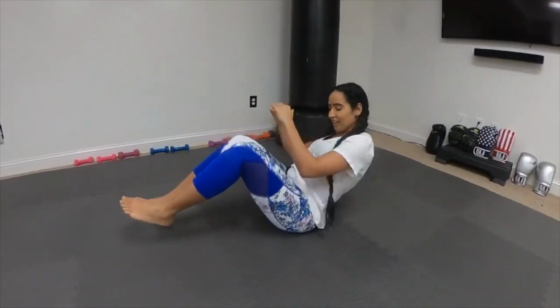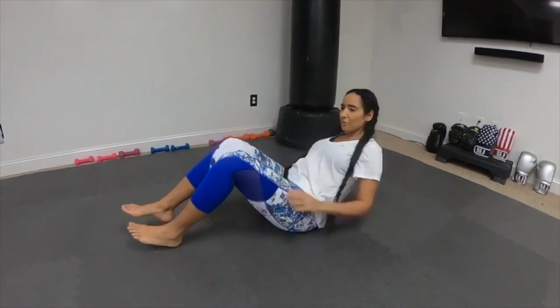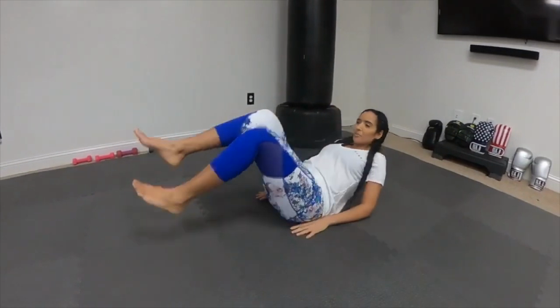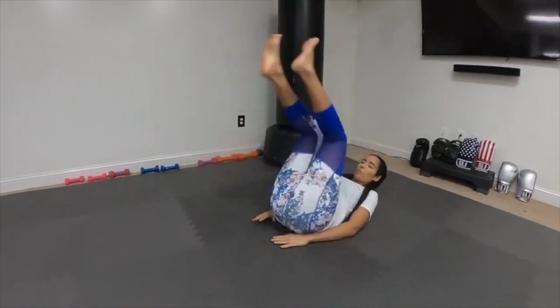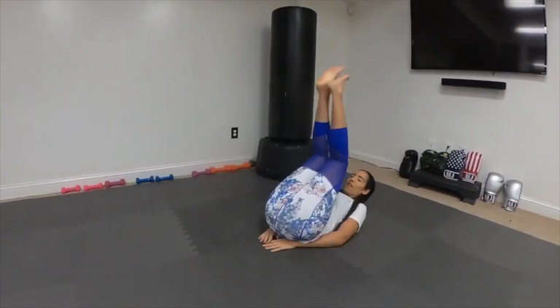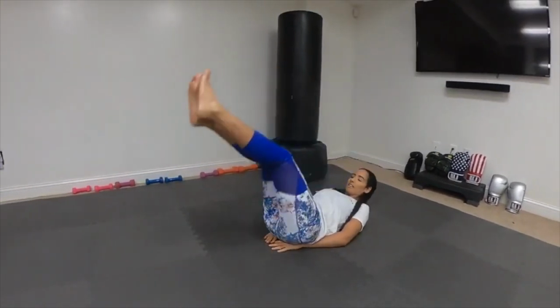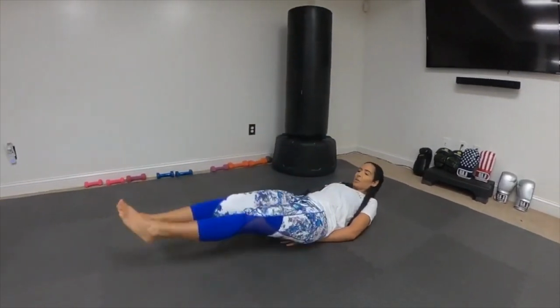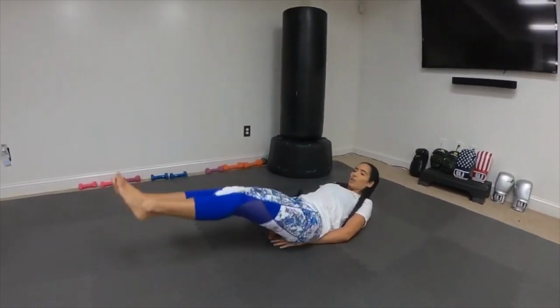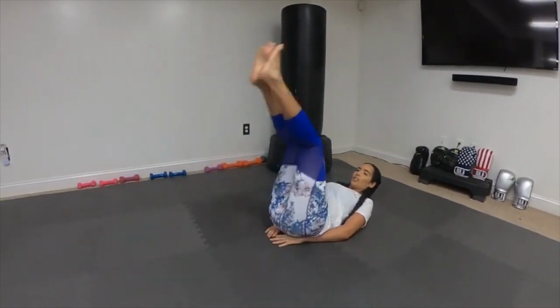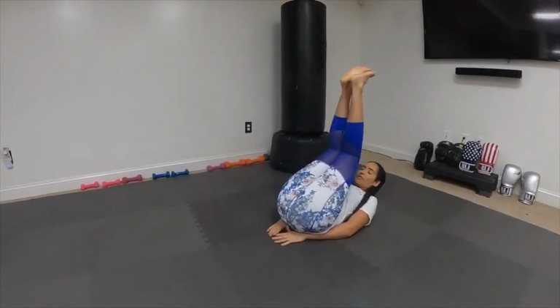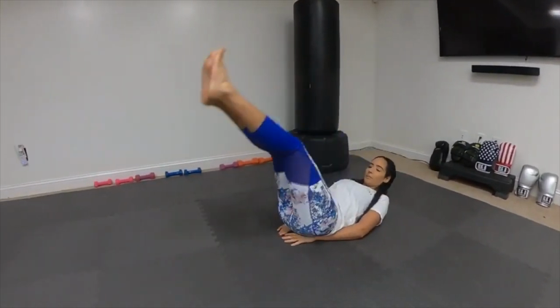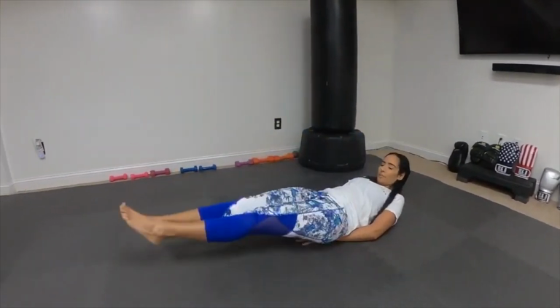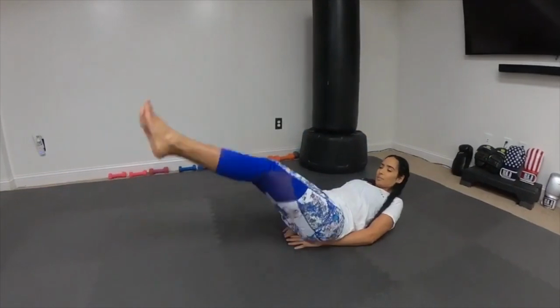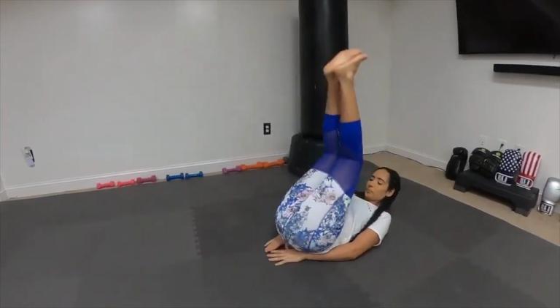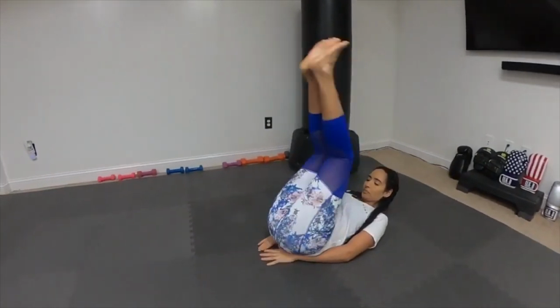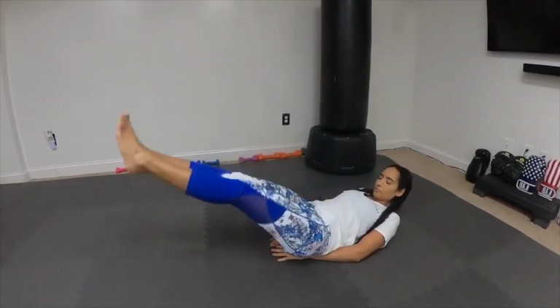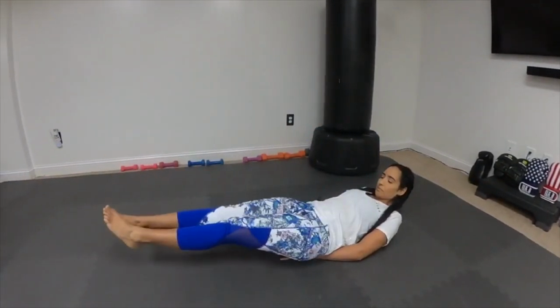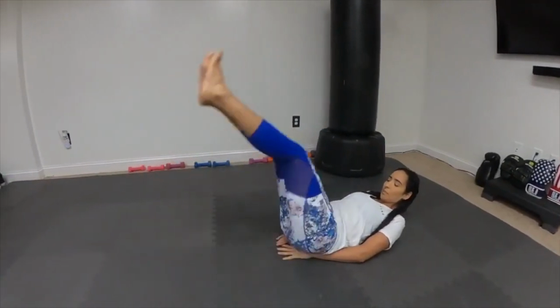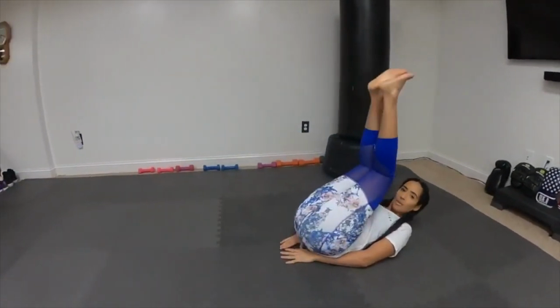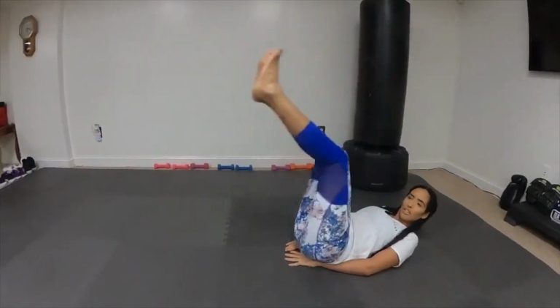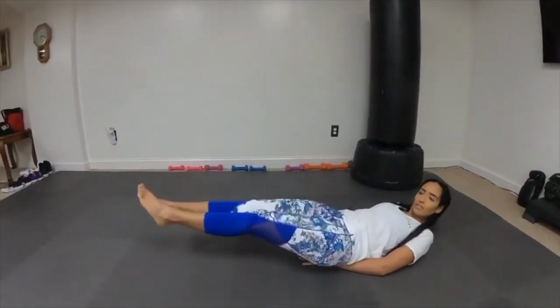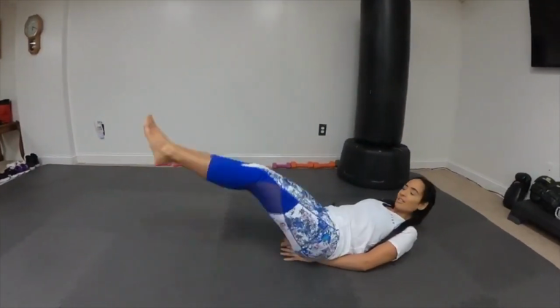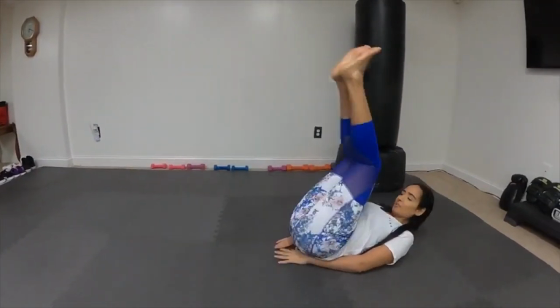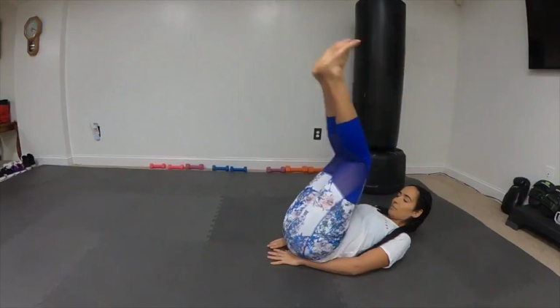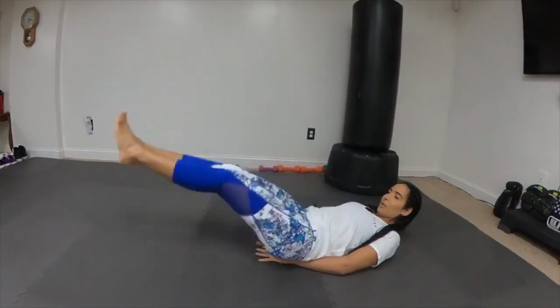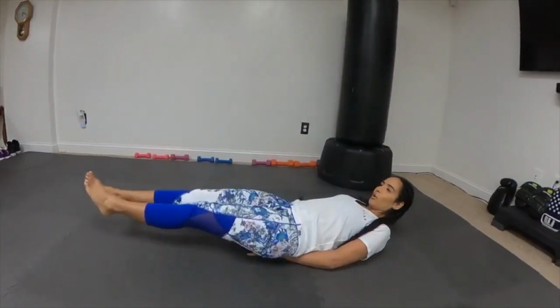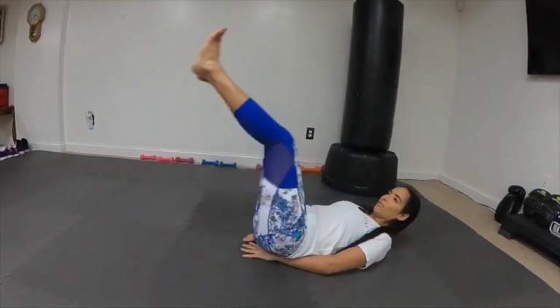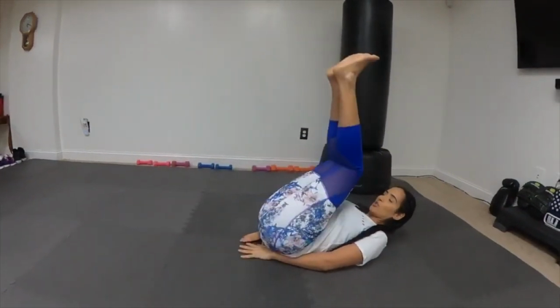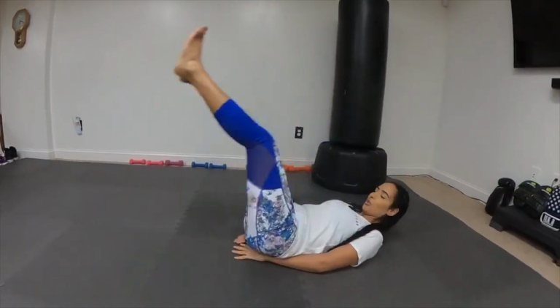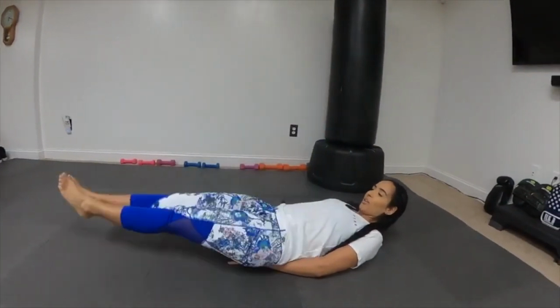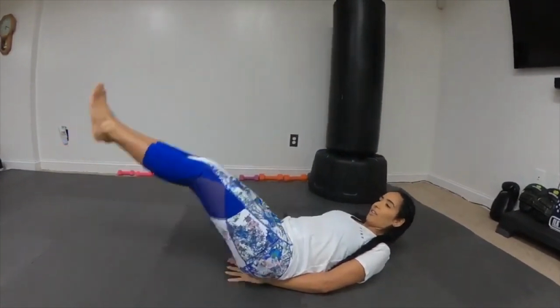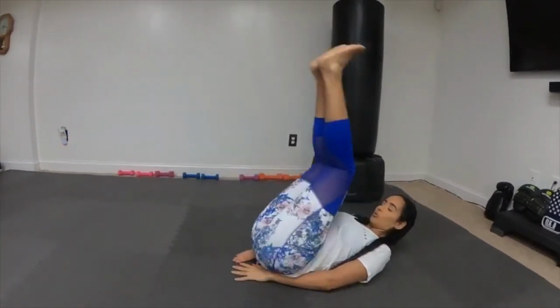Then from here, I'm not doing the whole 50 — I'm just showing you the movements.